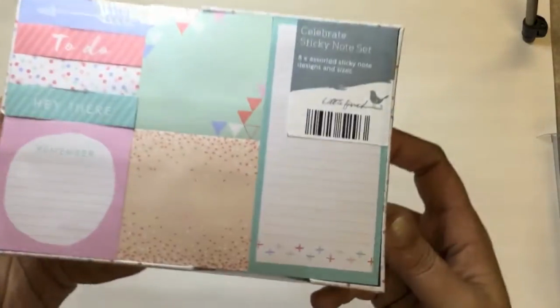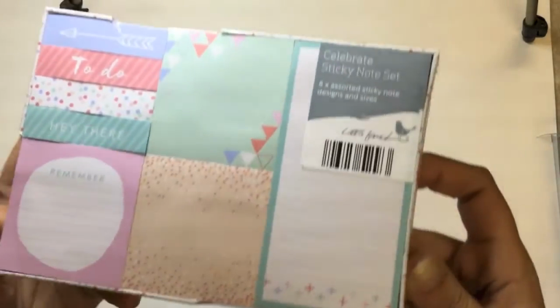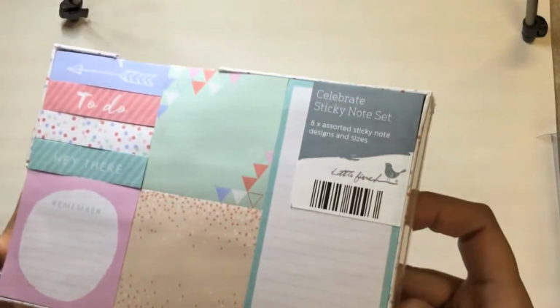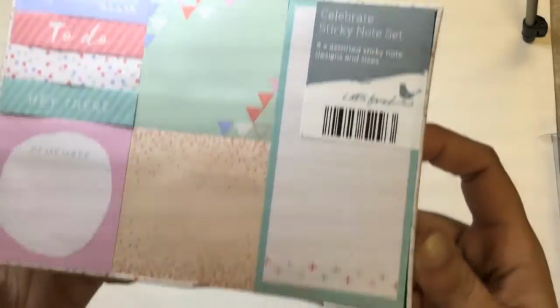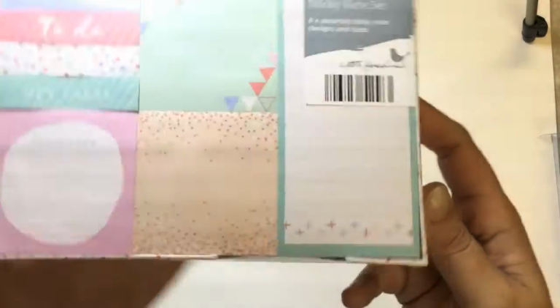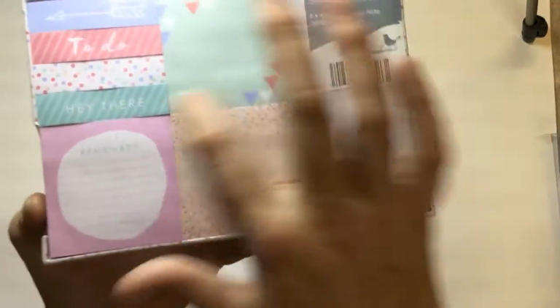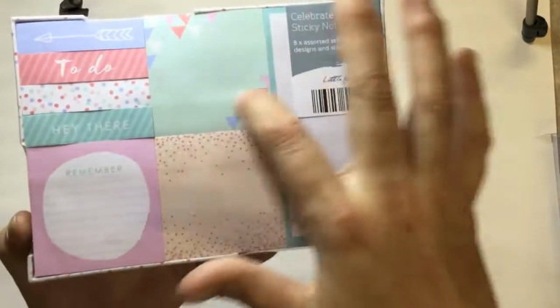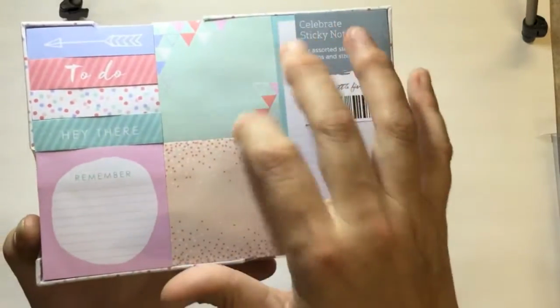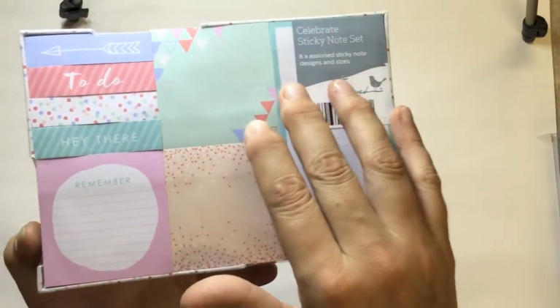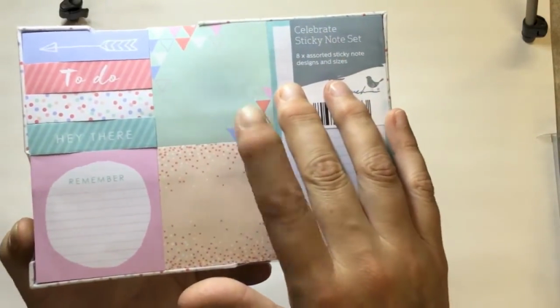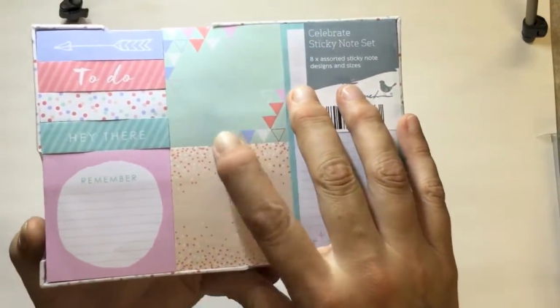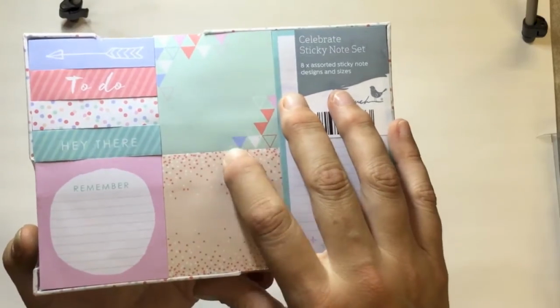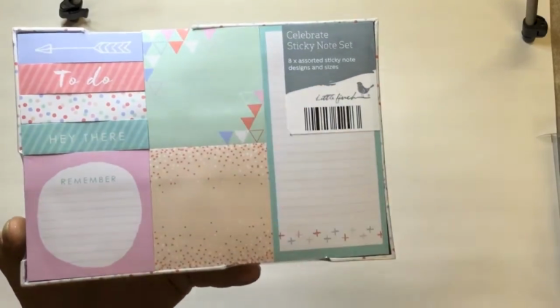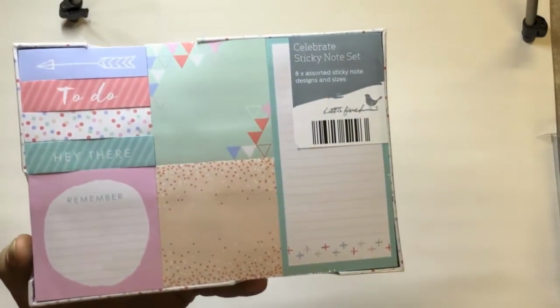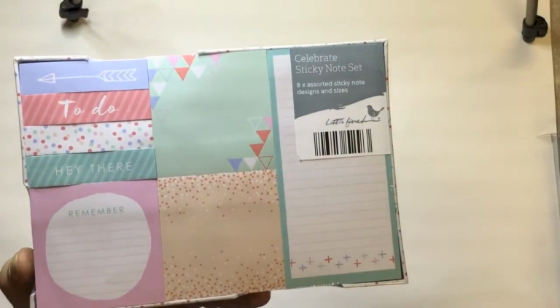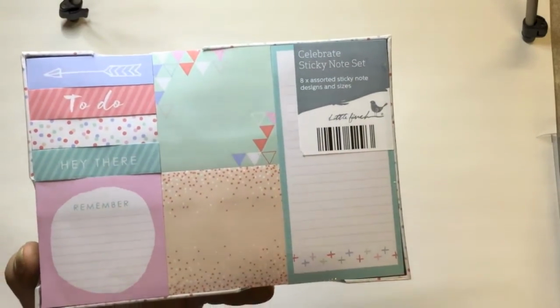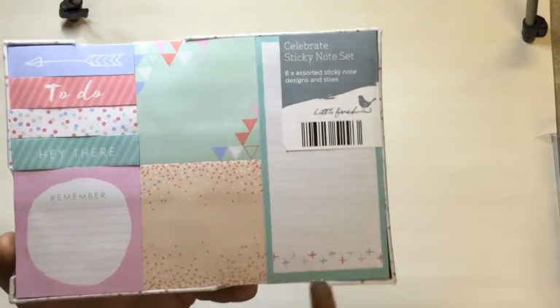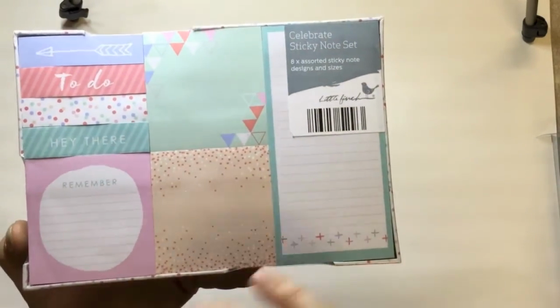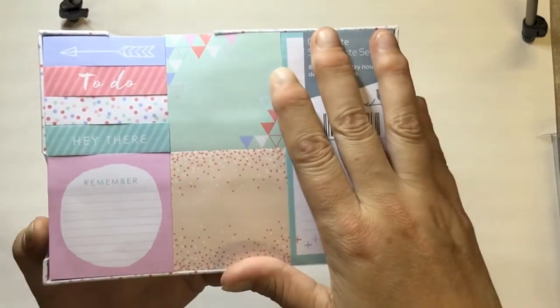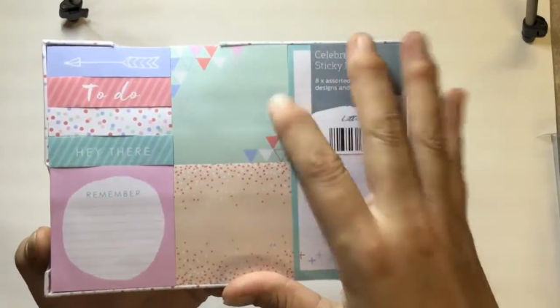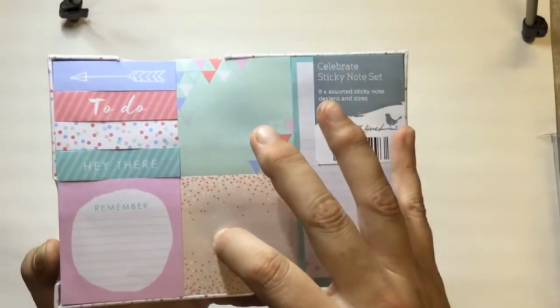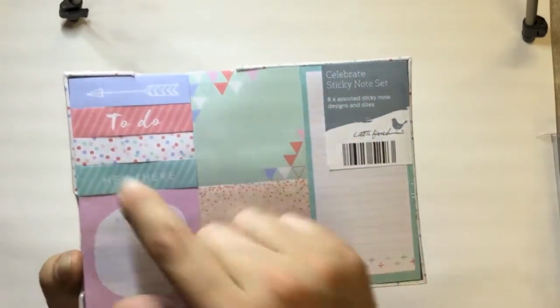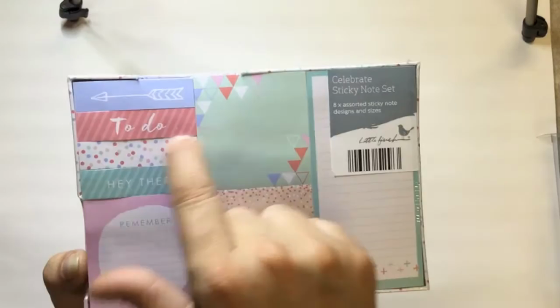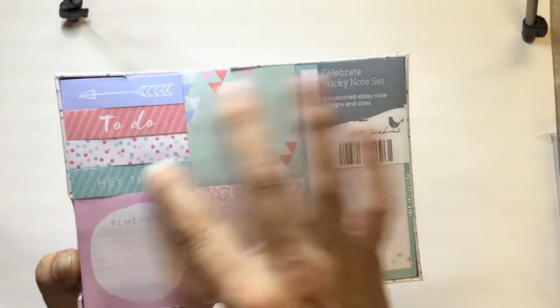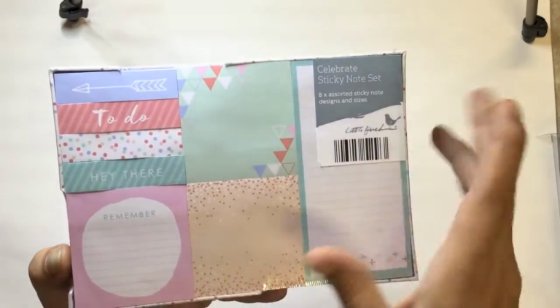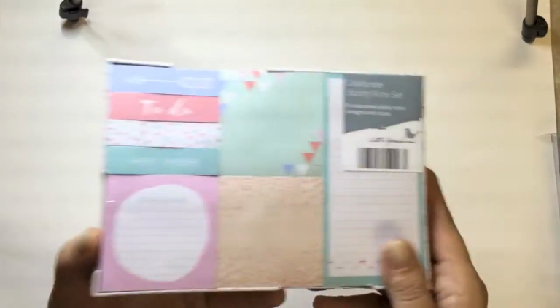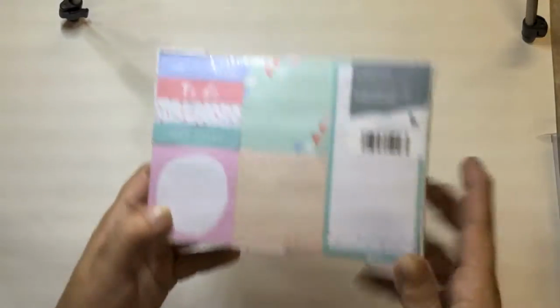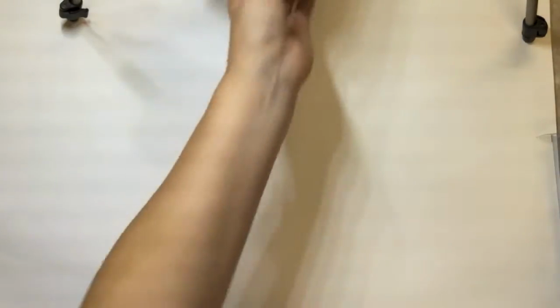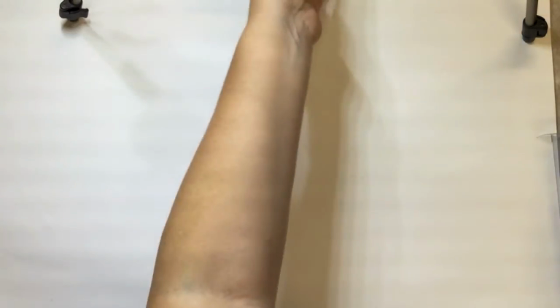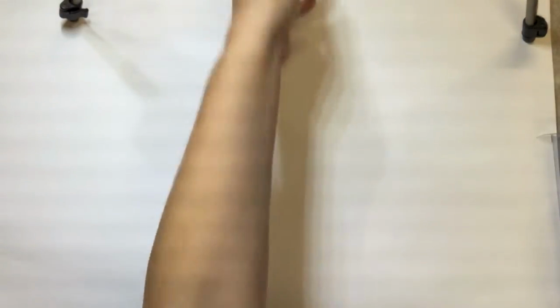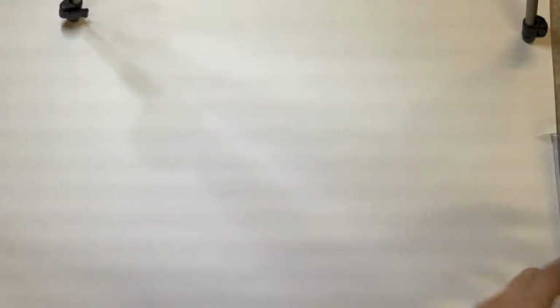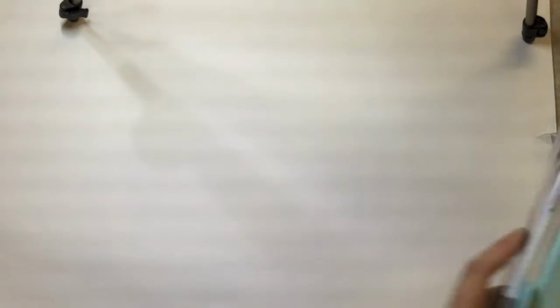They had two different styles of sticky notes — I preferred these ones over the others, which I think had like Aztec-style patterns on them.